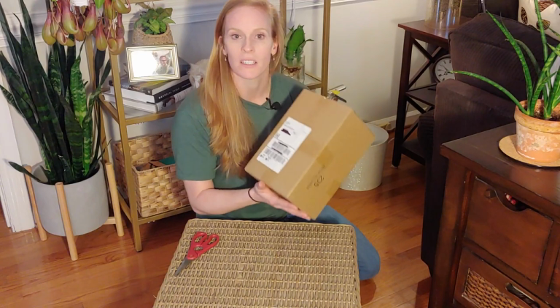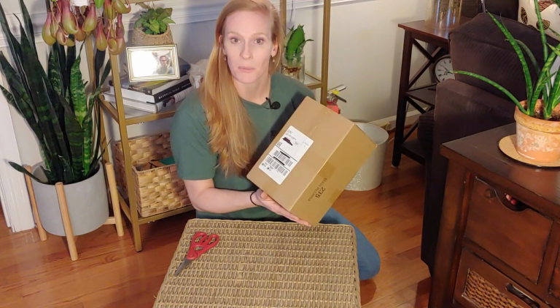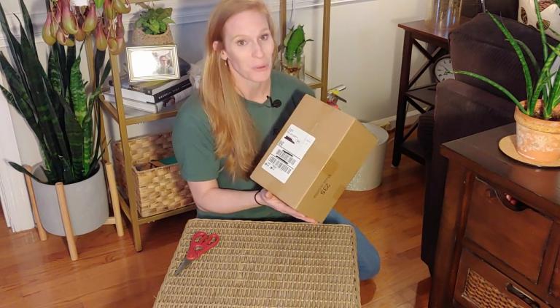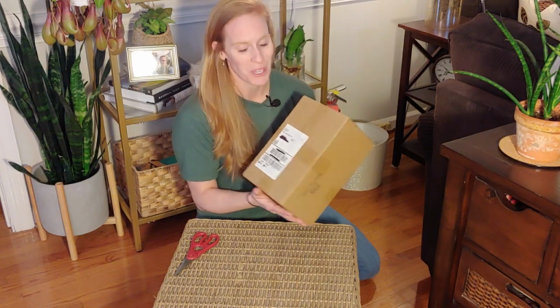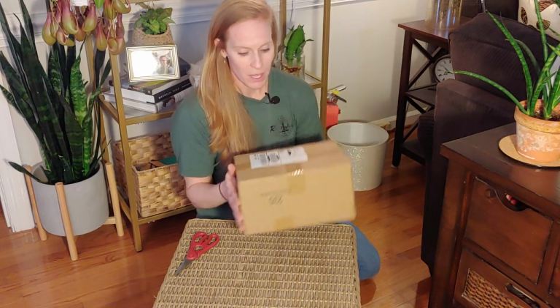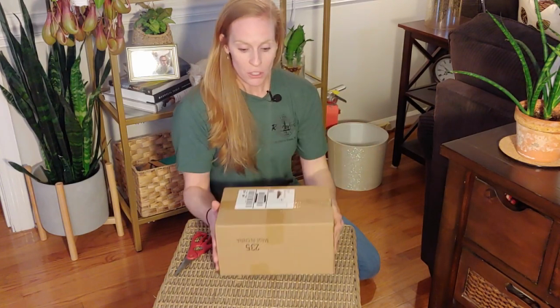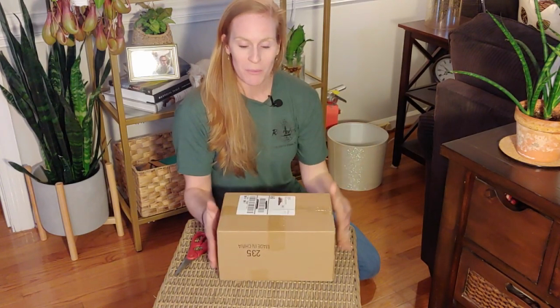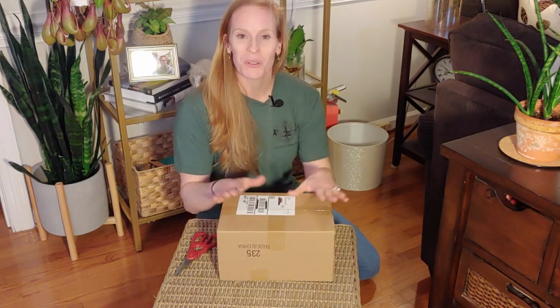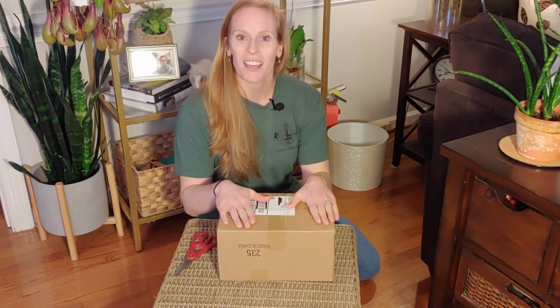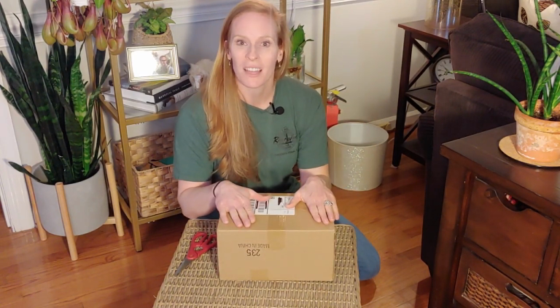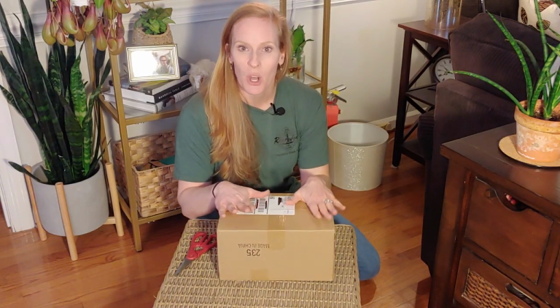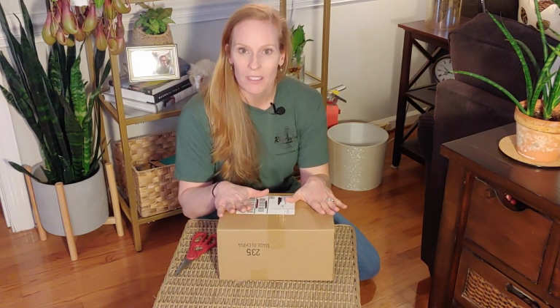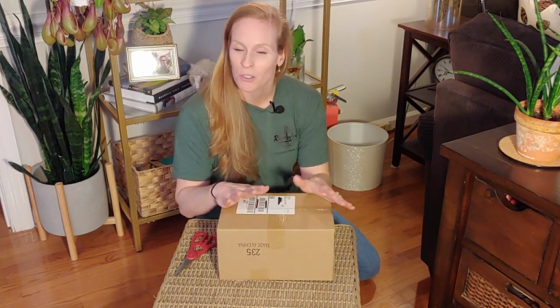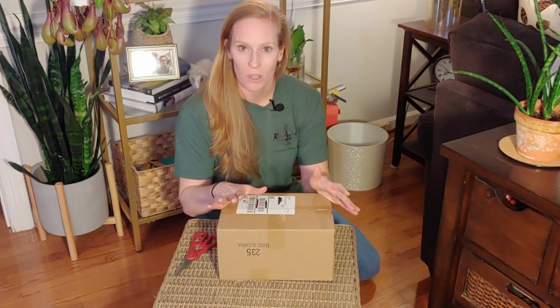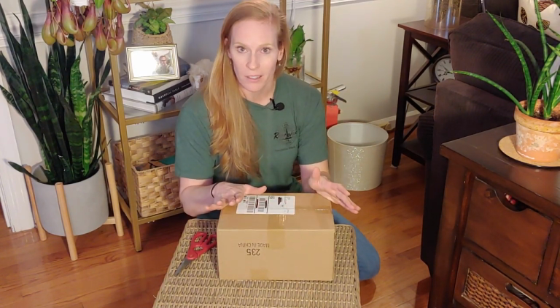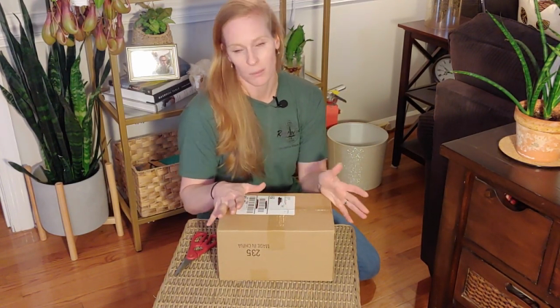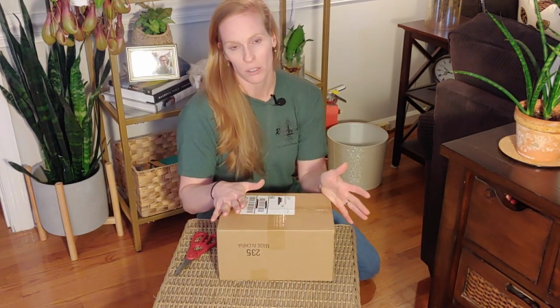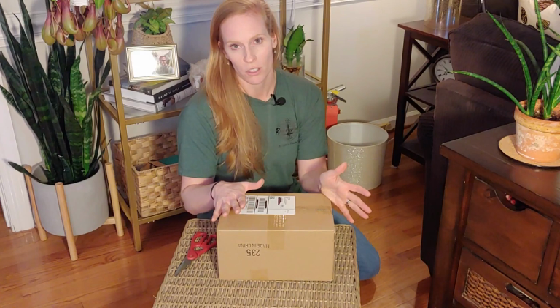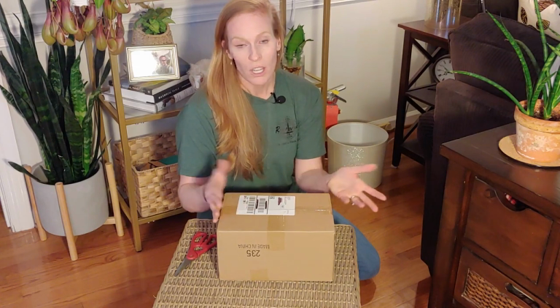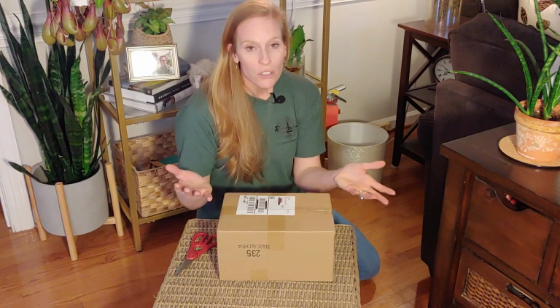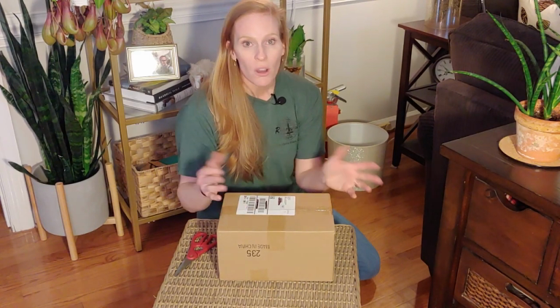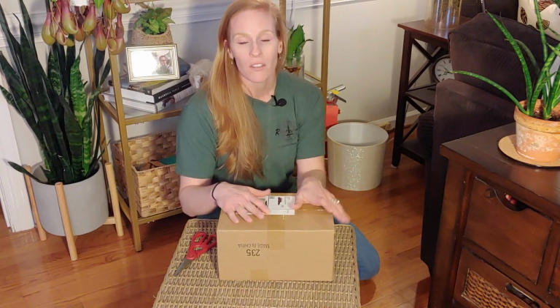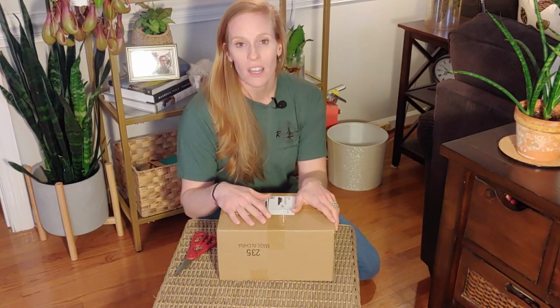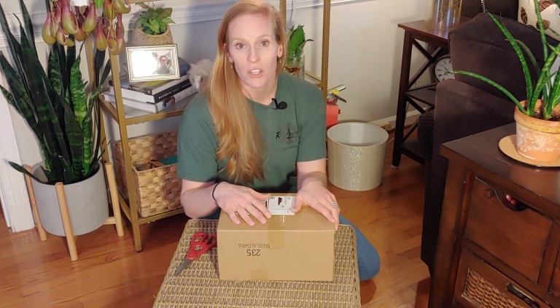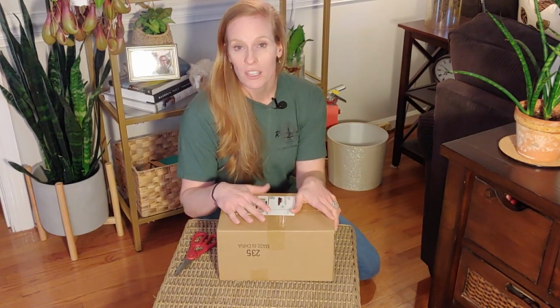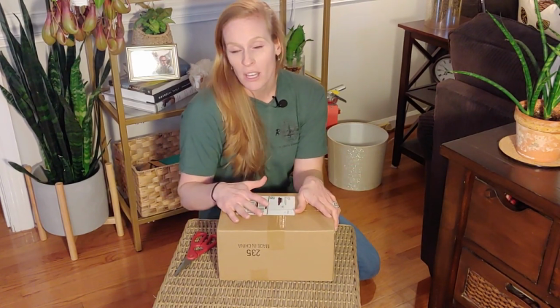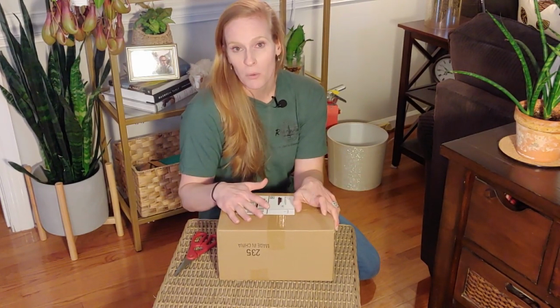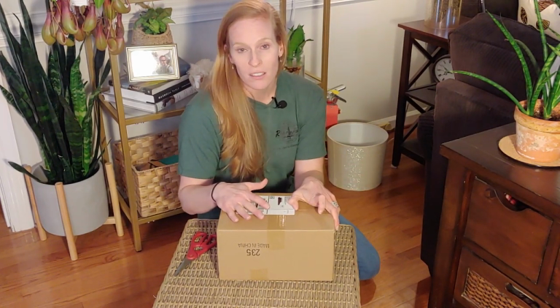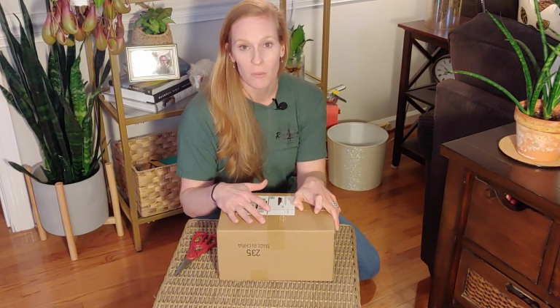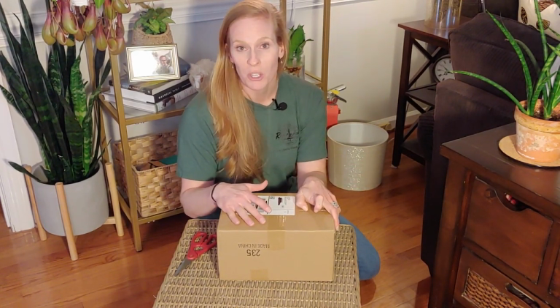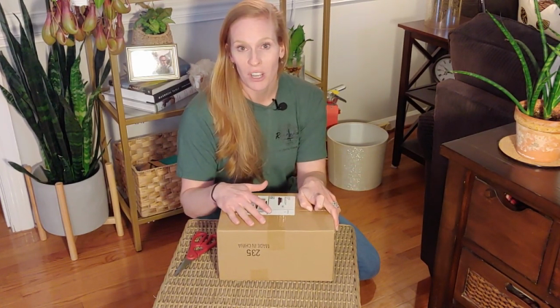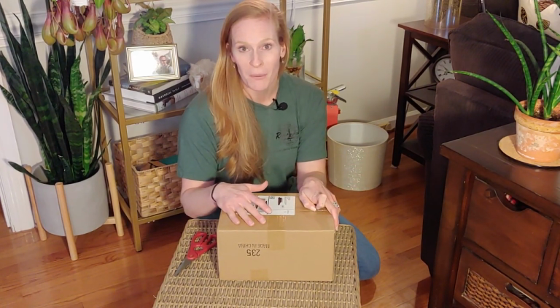Doesn't sound broken, which is good. So what I'm going to do with you guys is open this up and do an unboxing and a product review. If you guys feel like you like these products, you might want to go check them out.